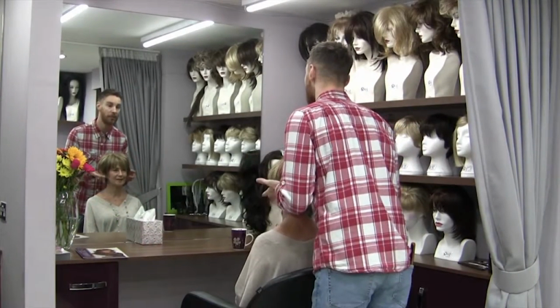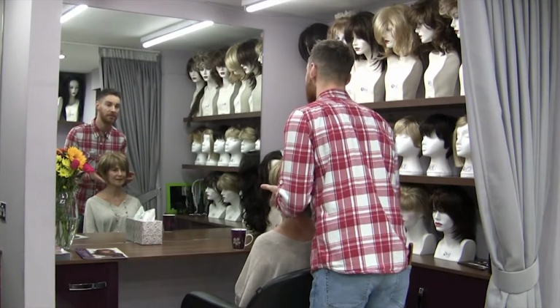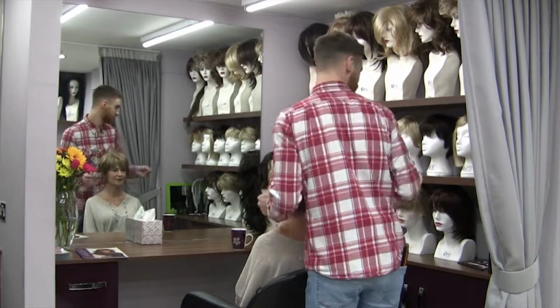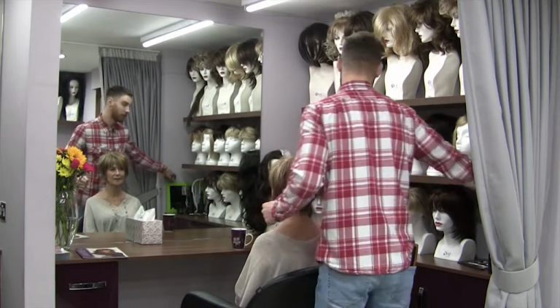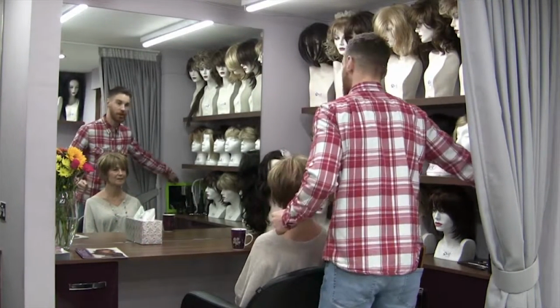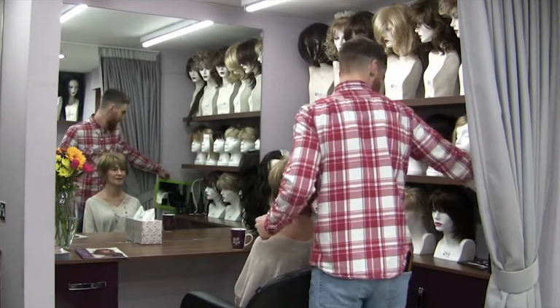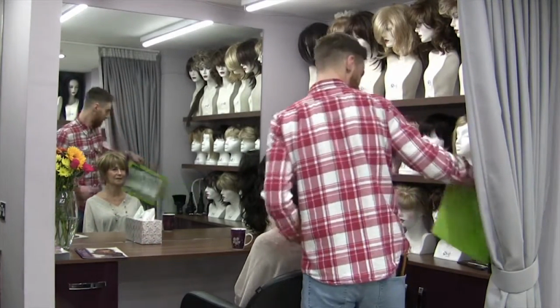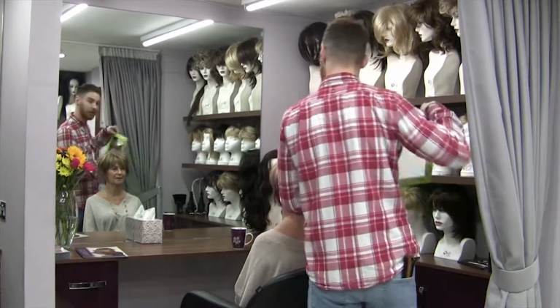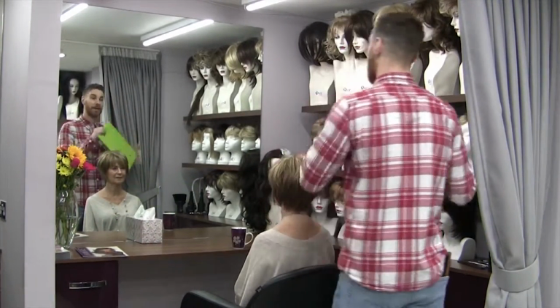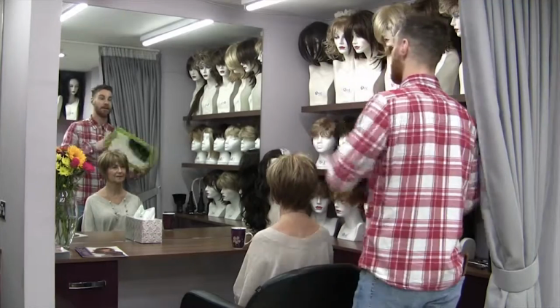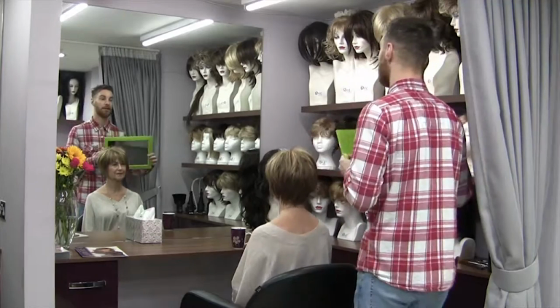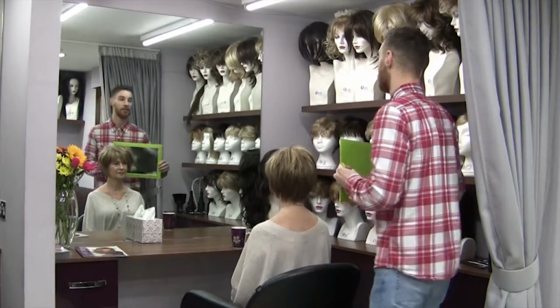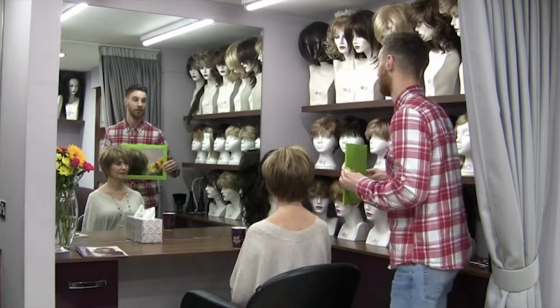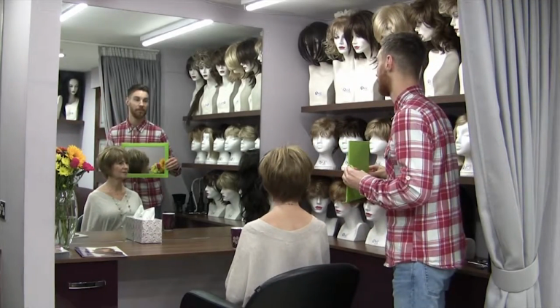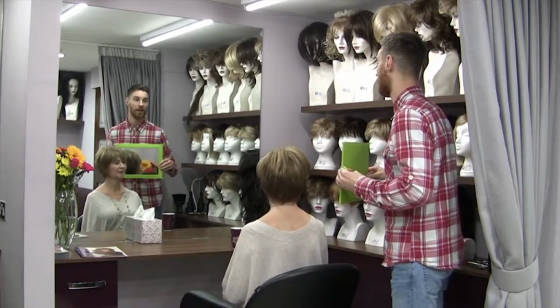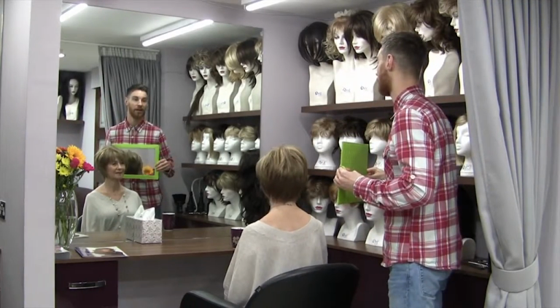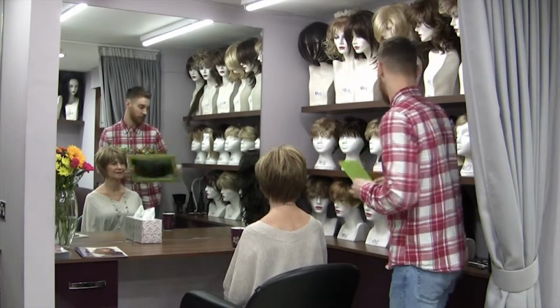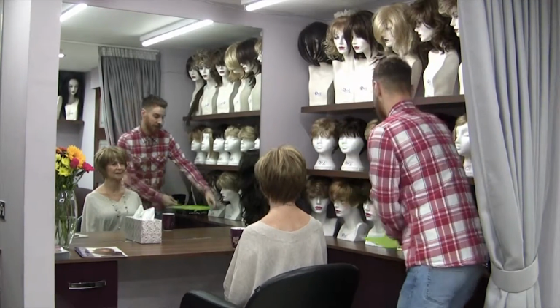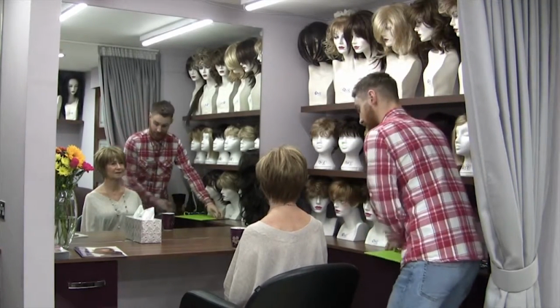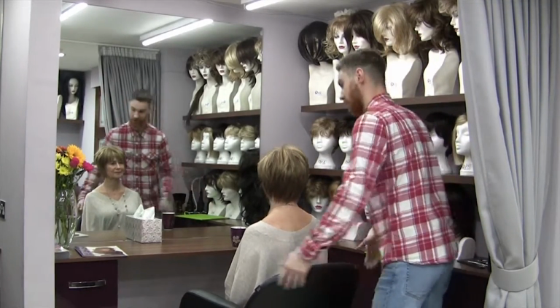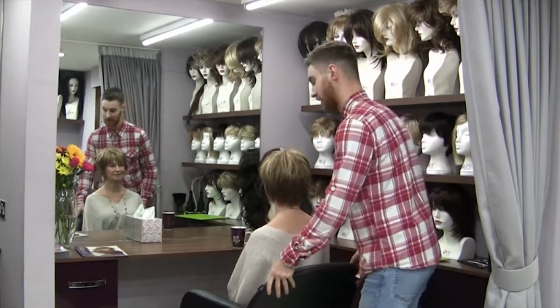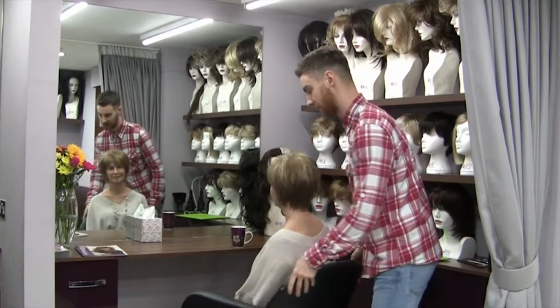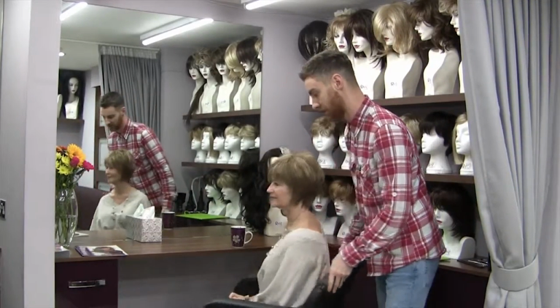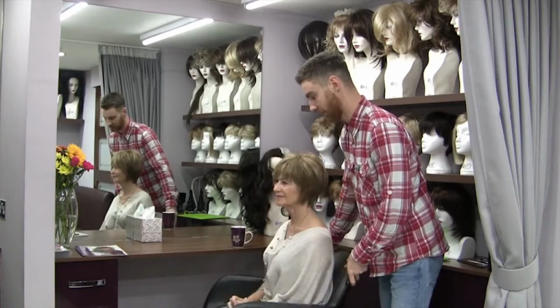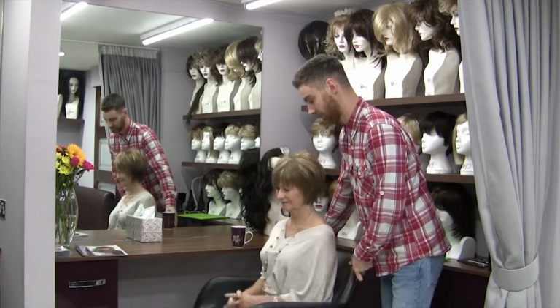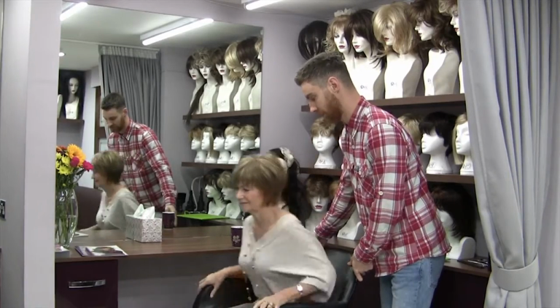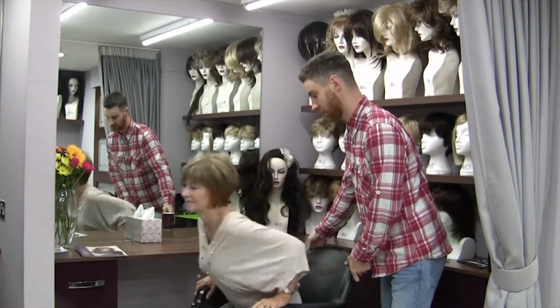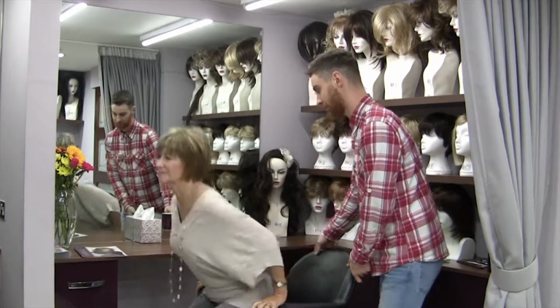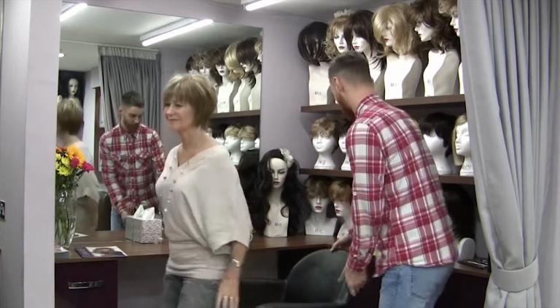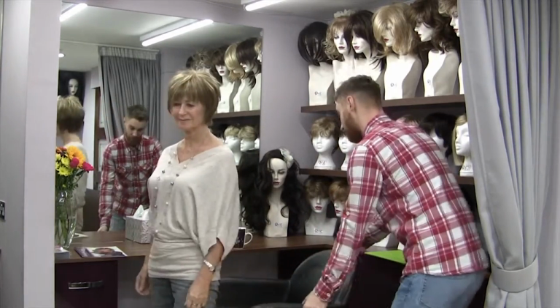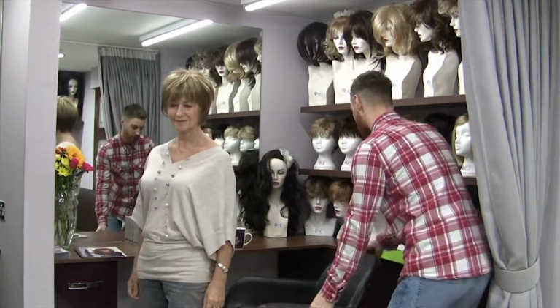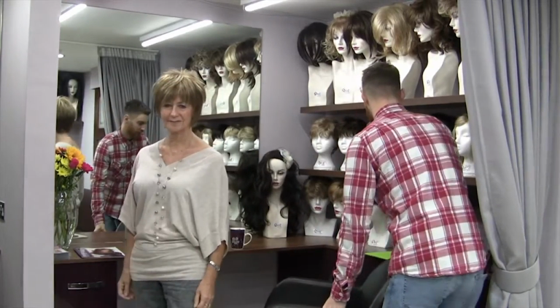Once finished, there's still time to chat and answer any questions you have before you leave us. Before you go home we'll give you an in-store demonstration on how to wash, dry, brush and store your wig.